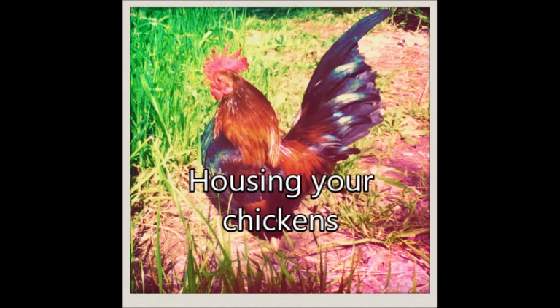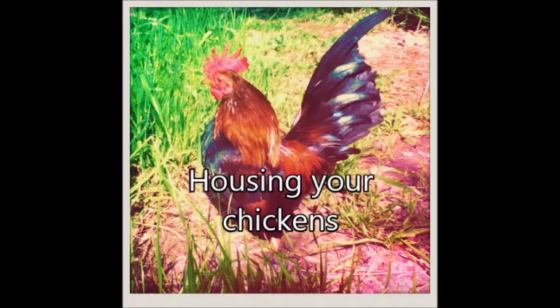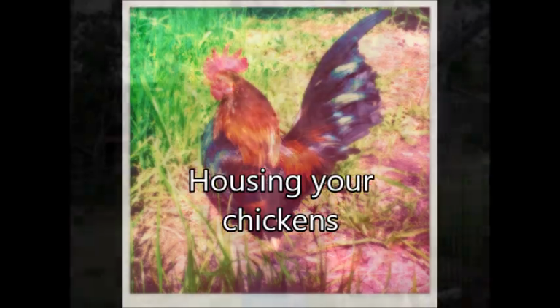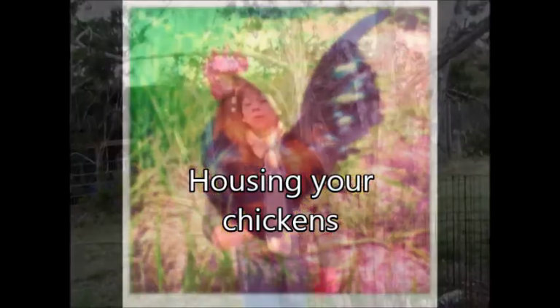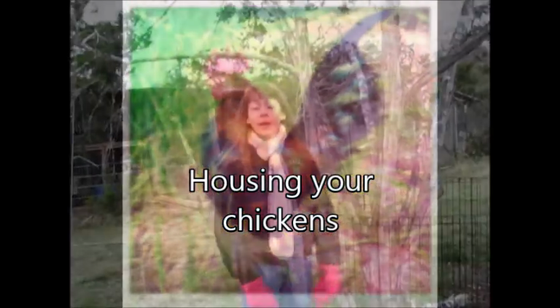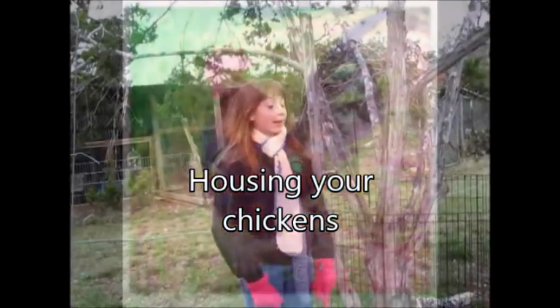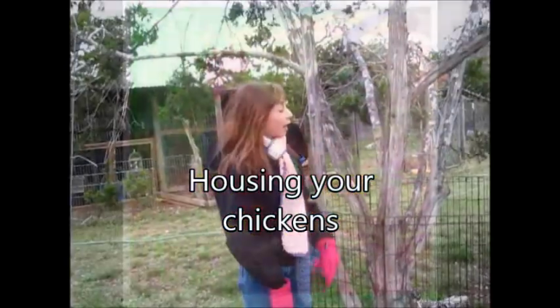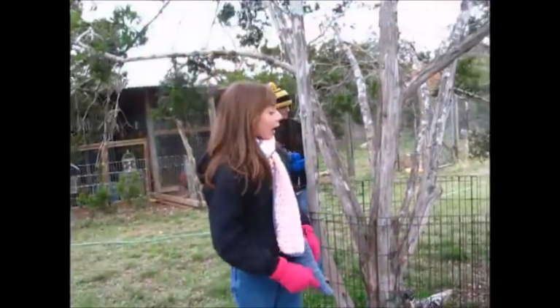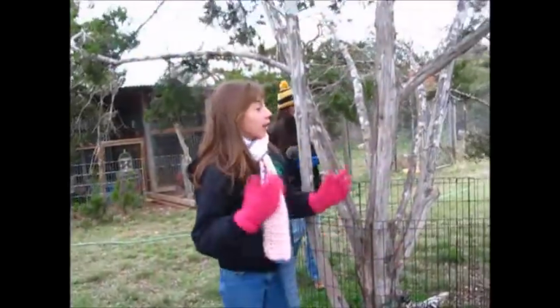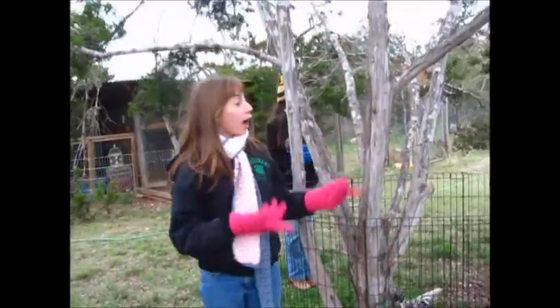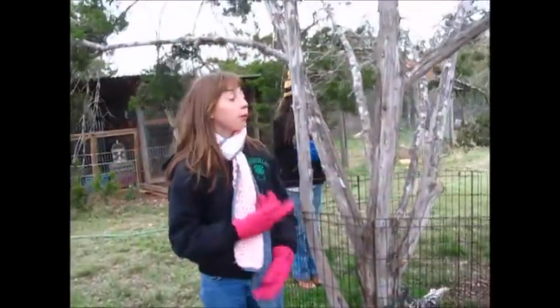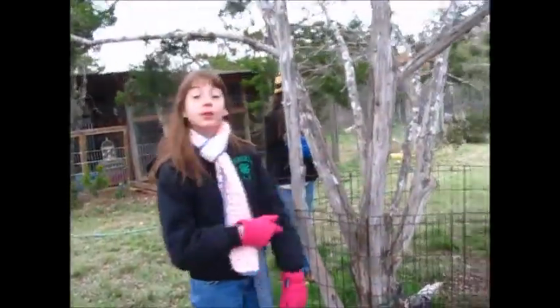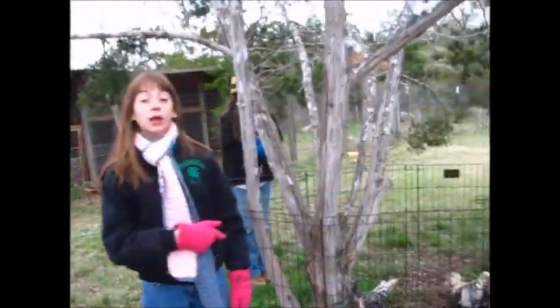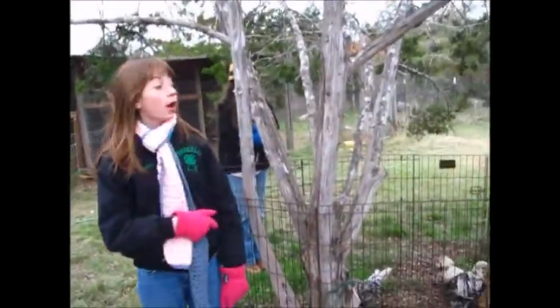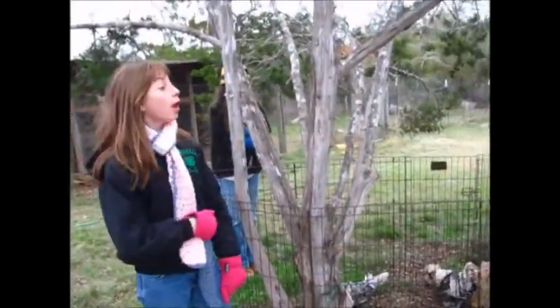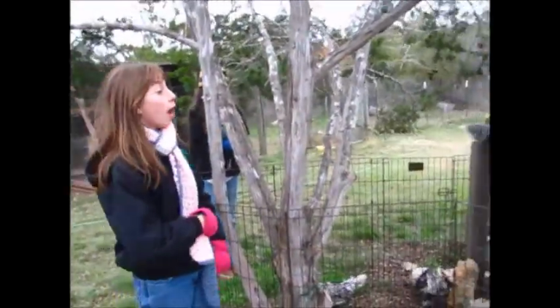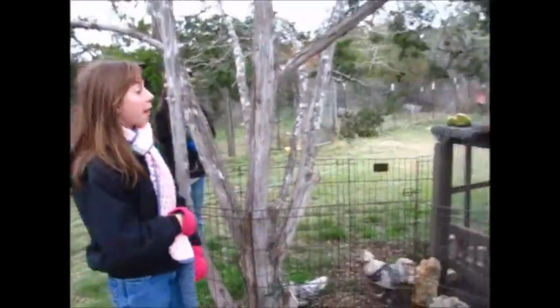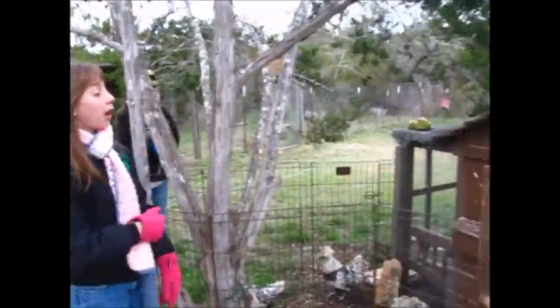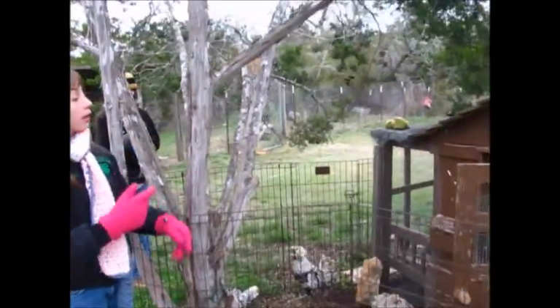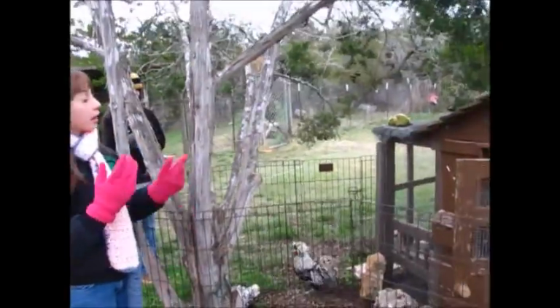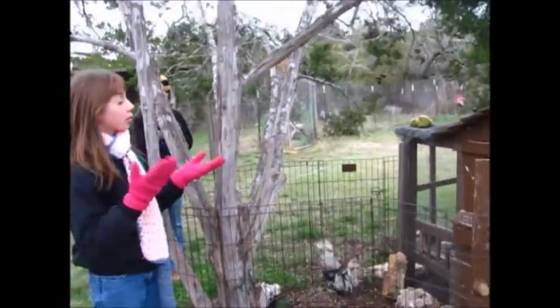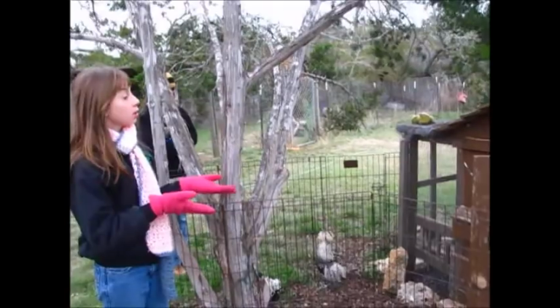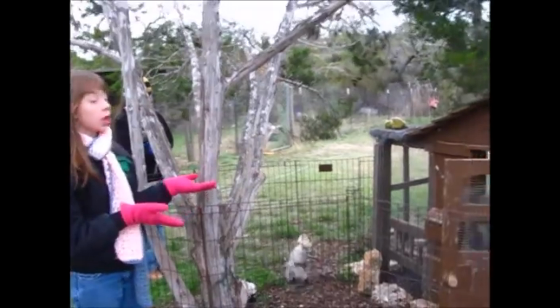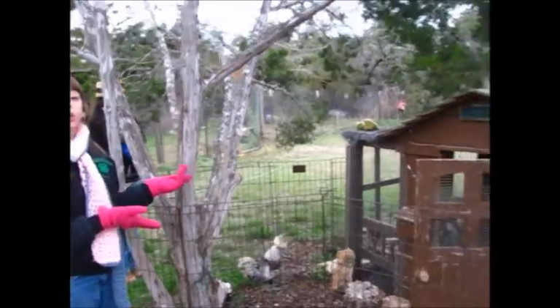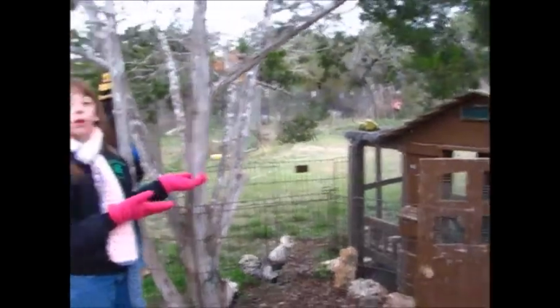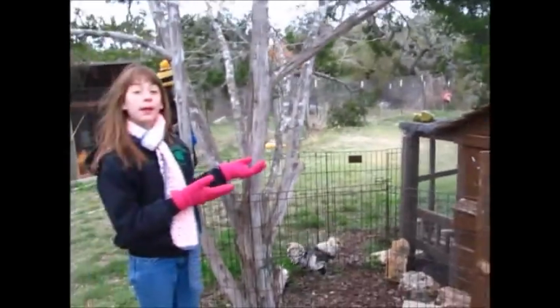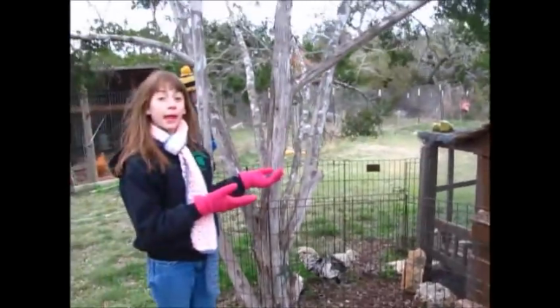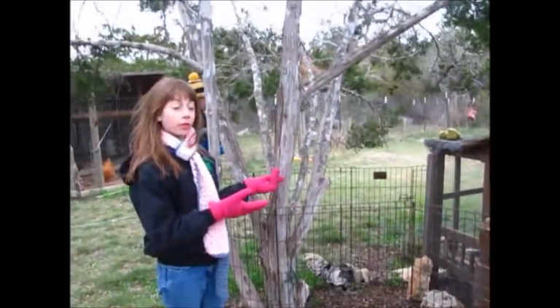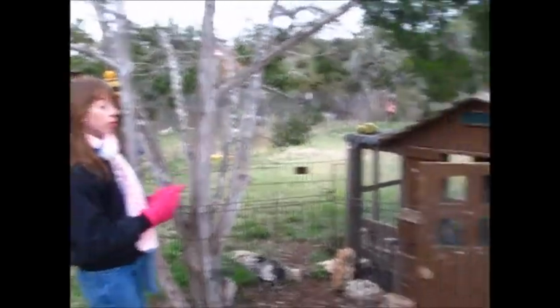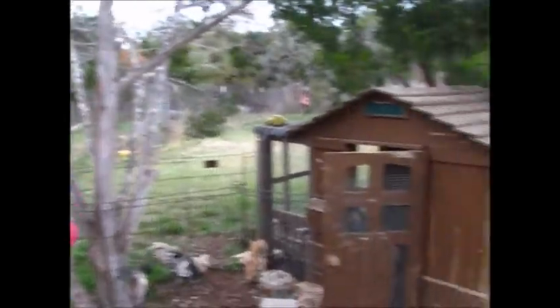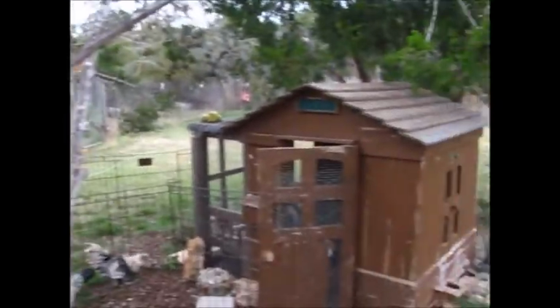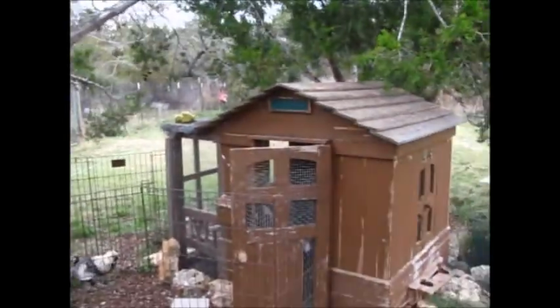Hi, I'm Rebecca again, and I'm going to talk to y'all about how you can change old playhouses into a chicken coop.